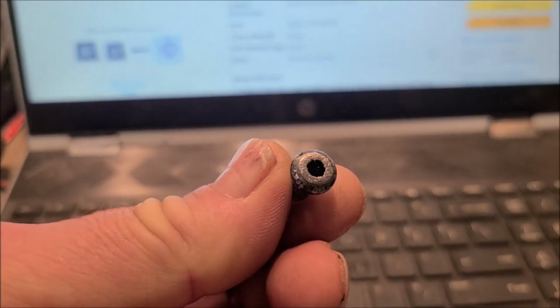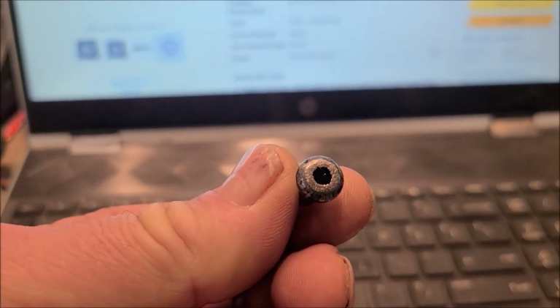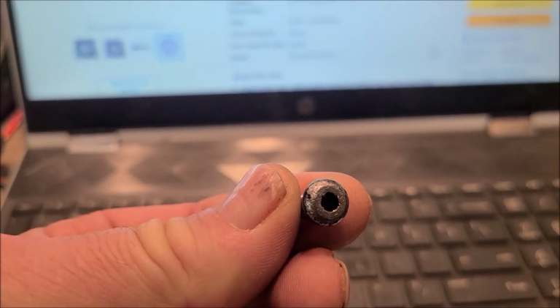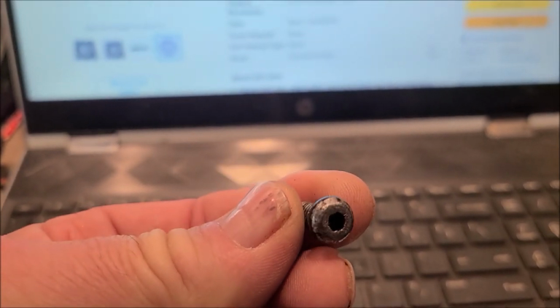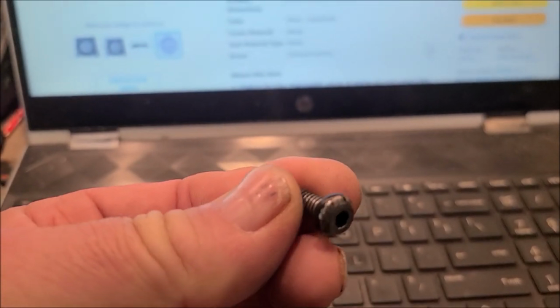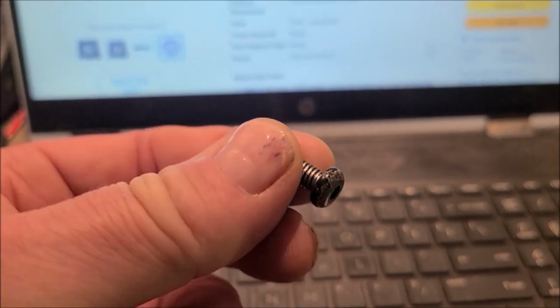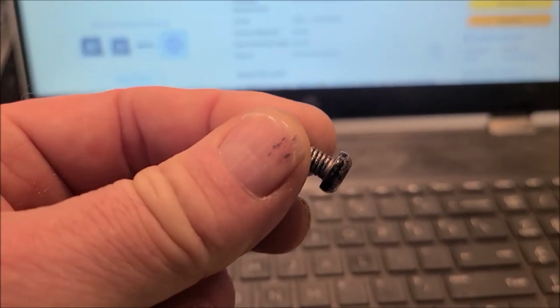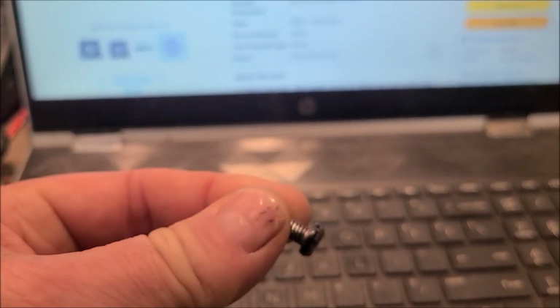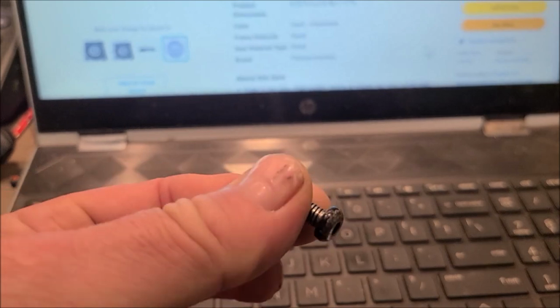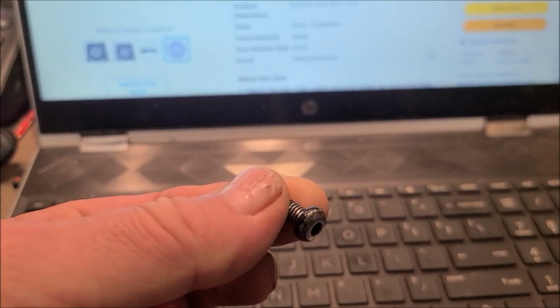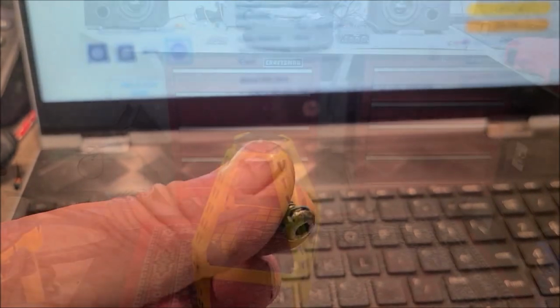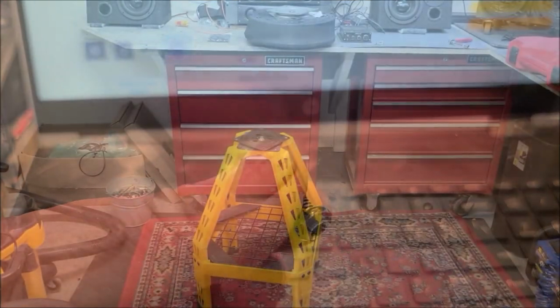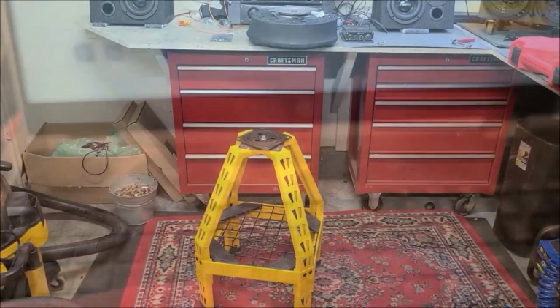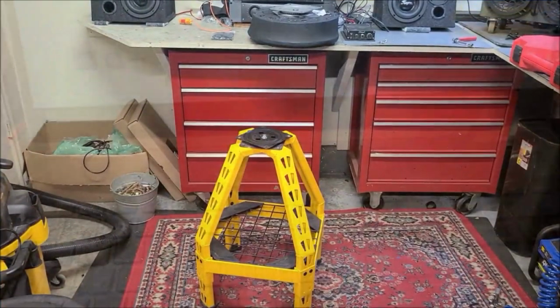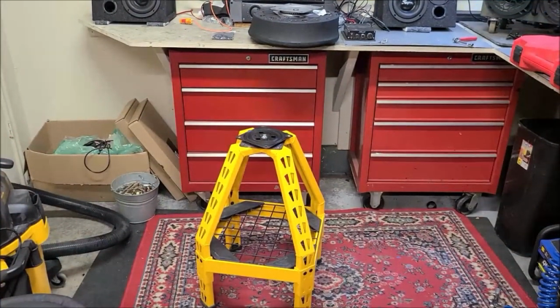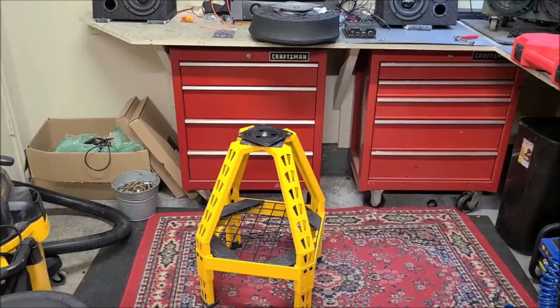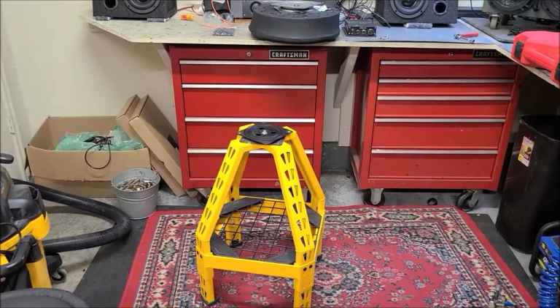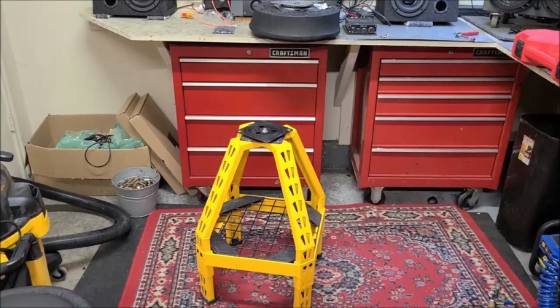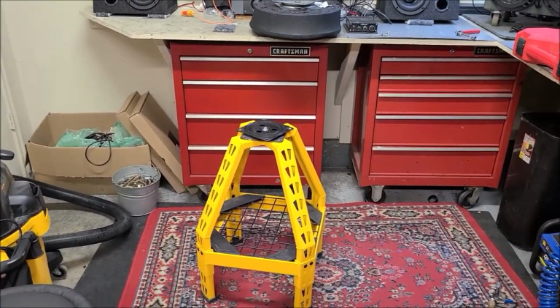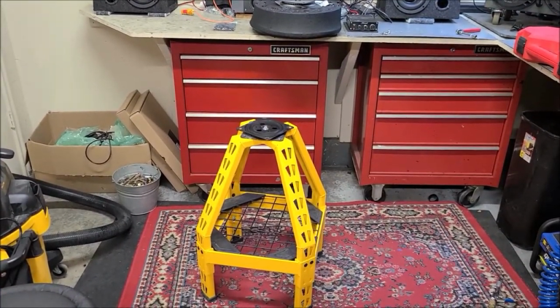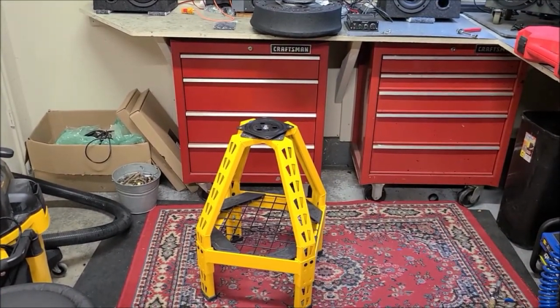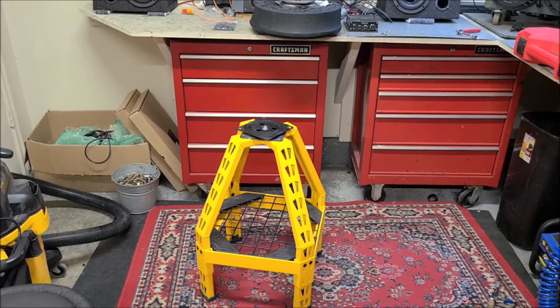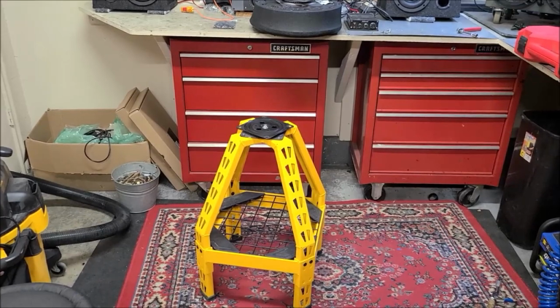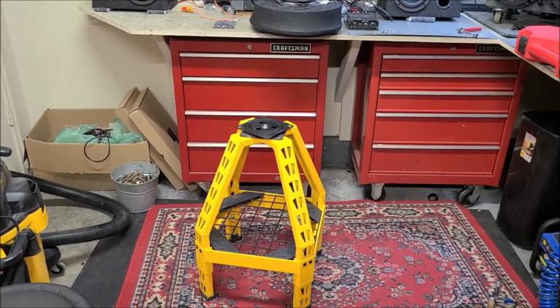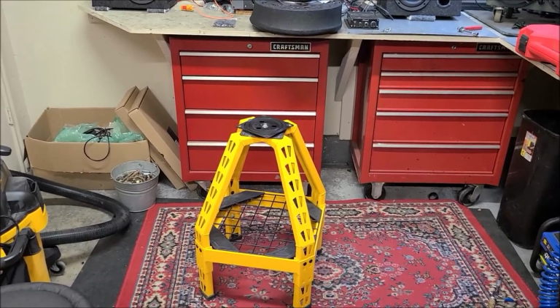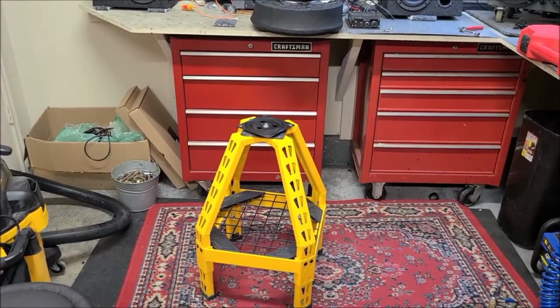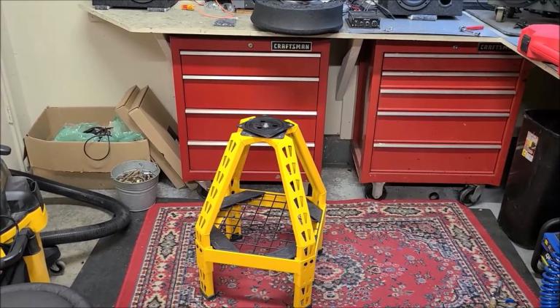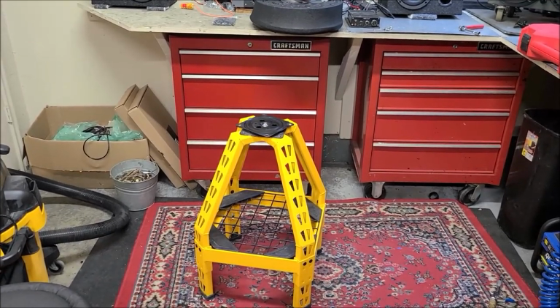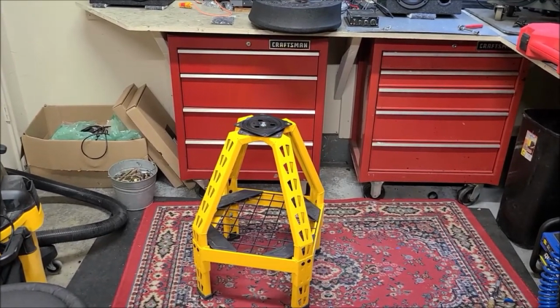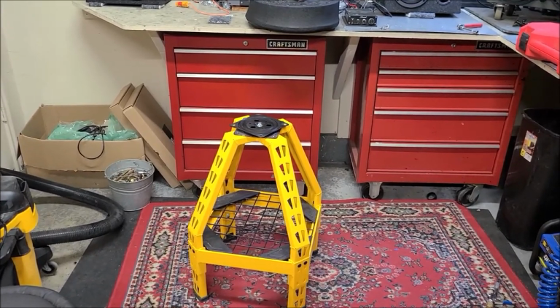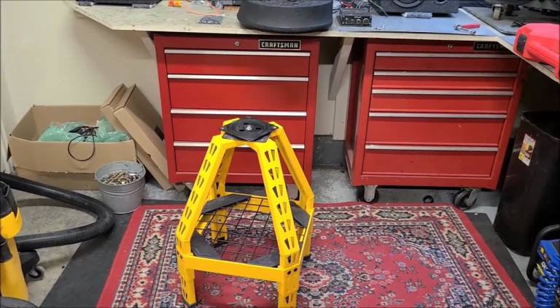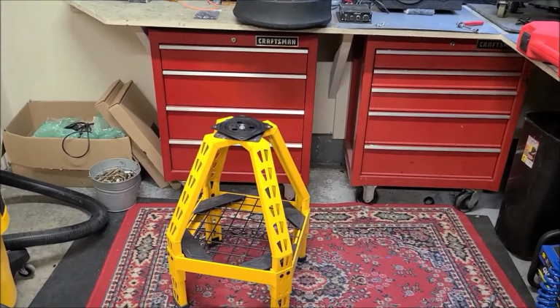It just kind of pisses me off. DeWalt — you'd think they'd make better hardware. I can't even get an Allen head on this. Thankfully they were all loose so I could just take them off by hand.